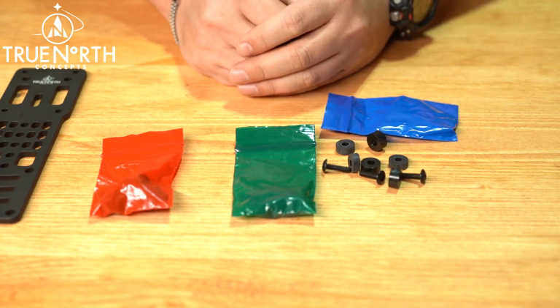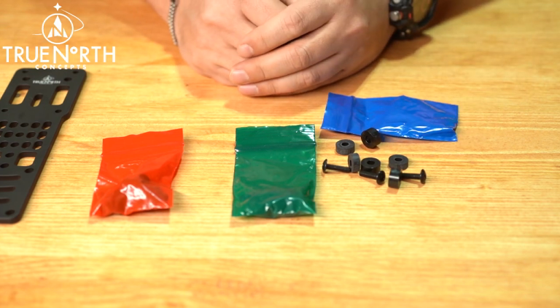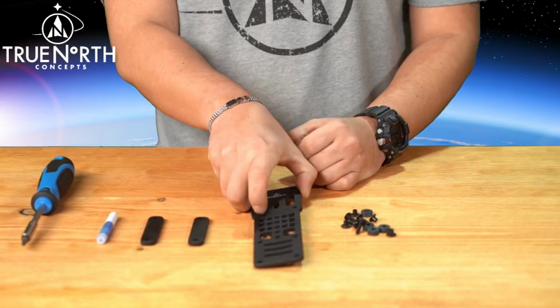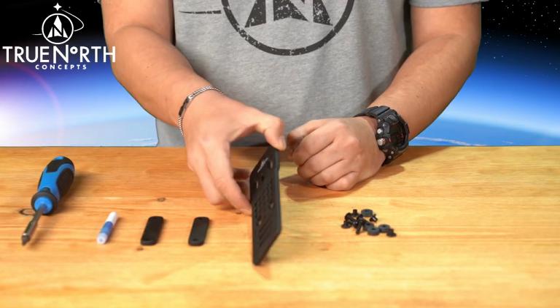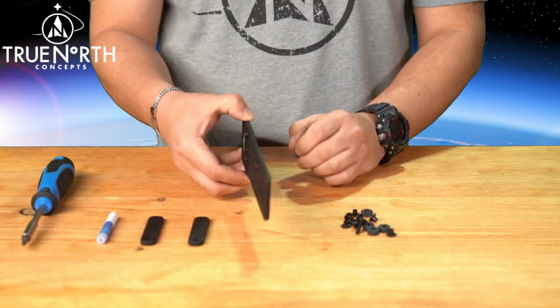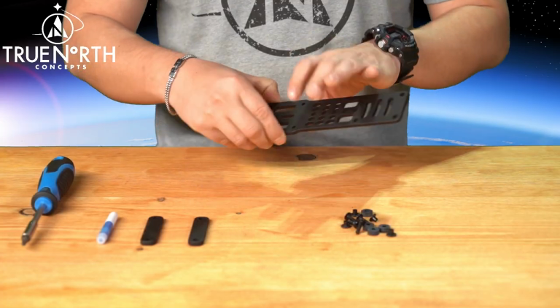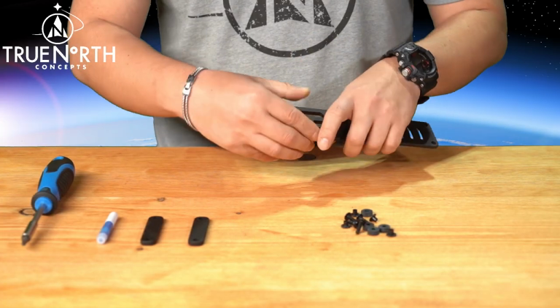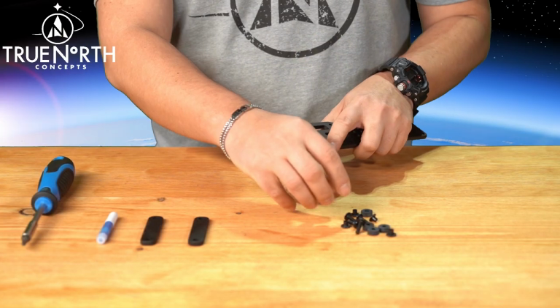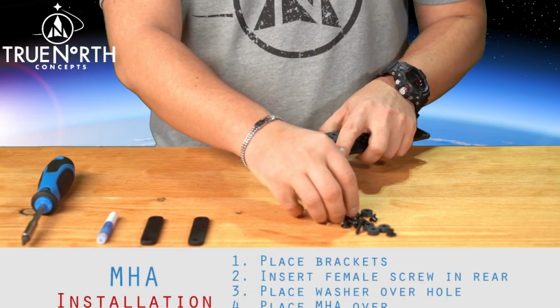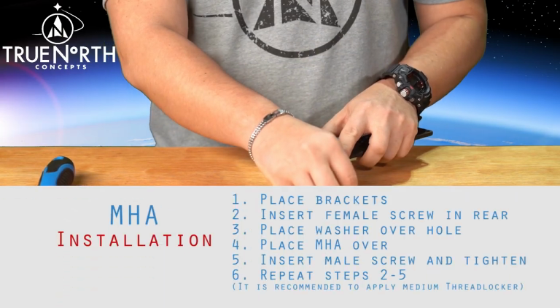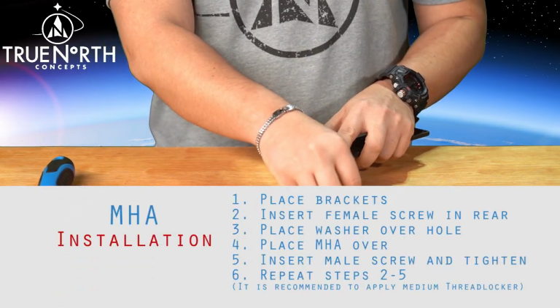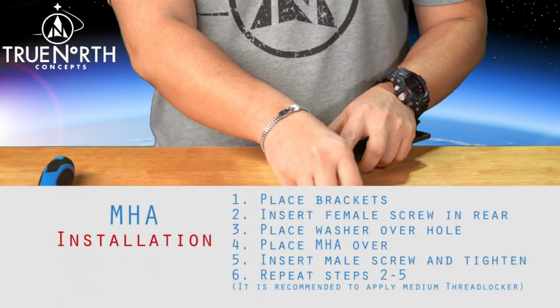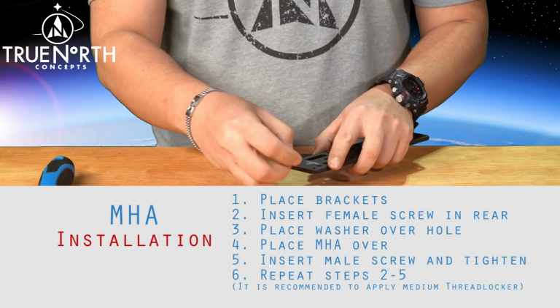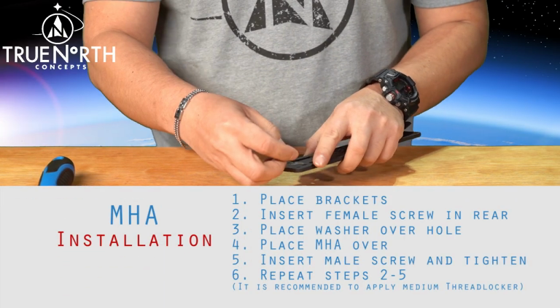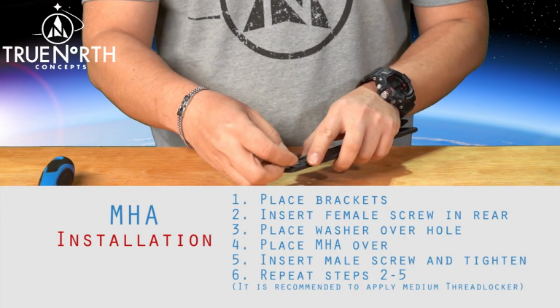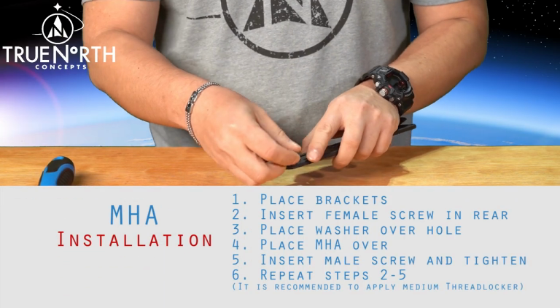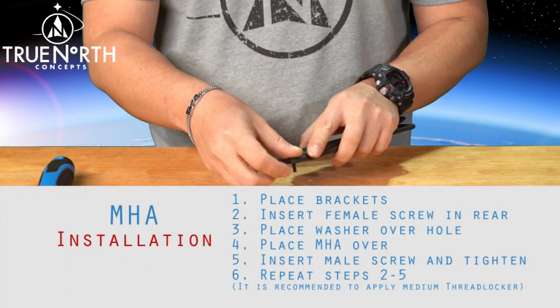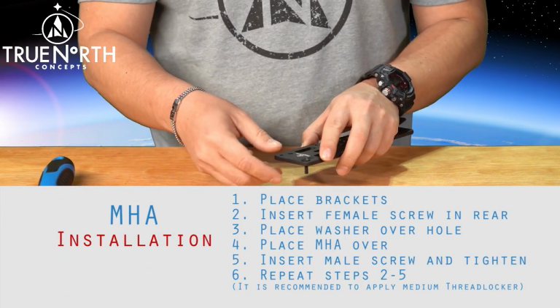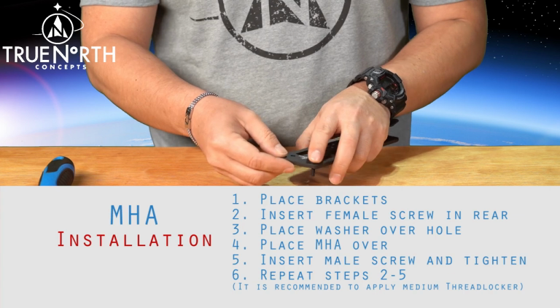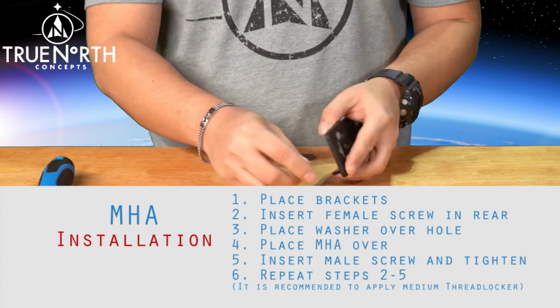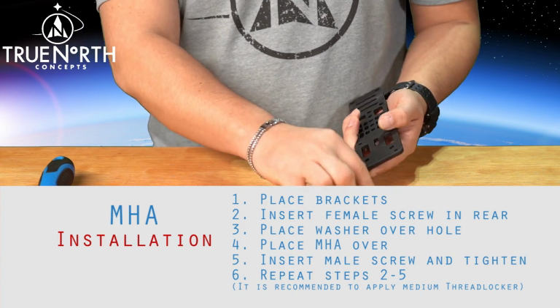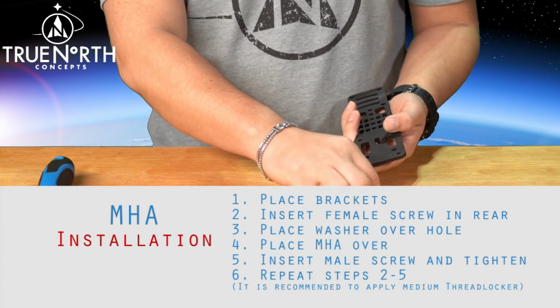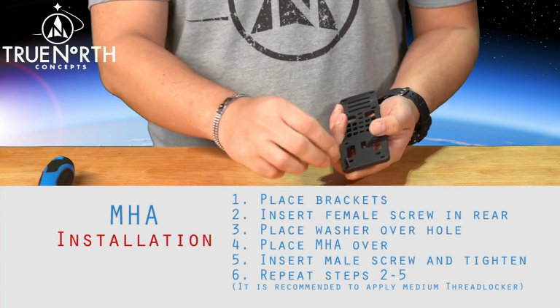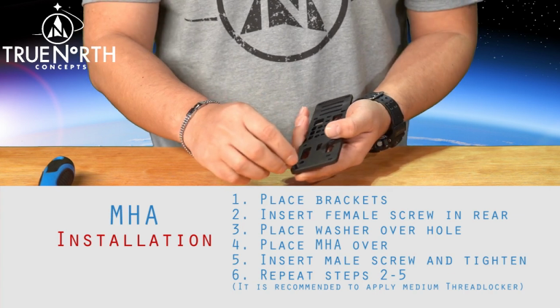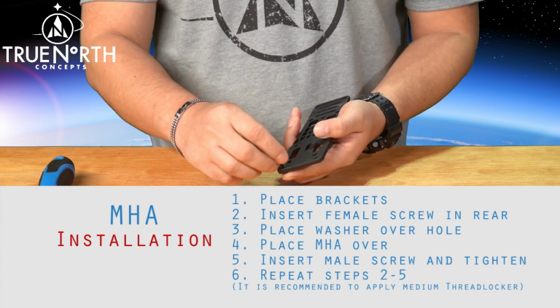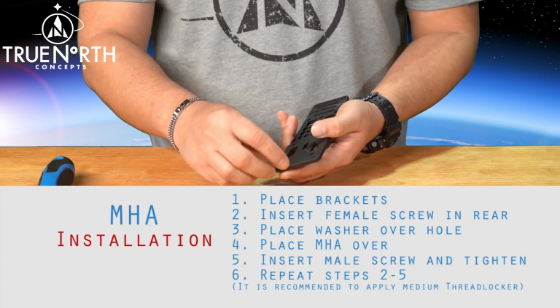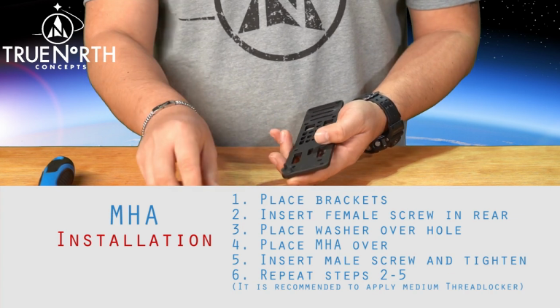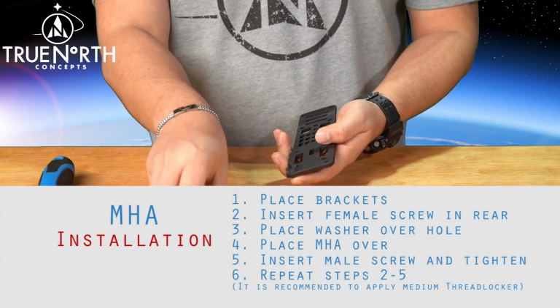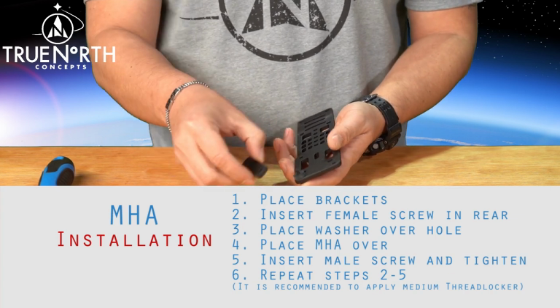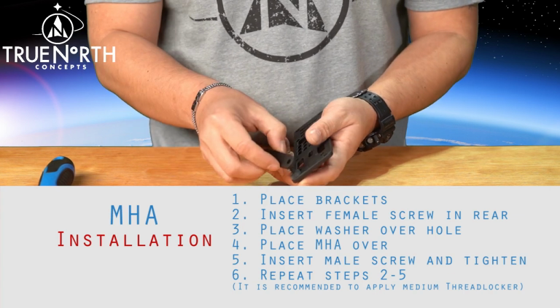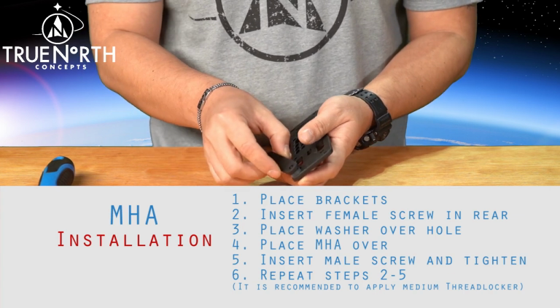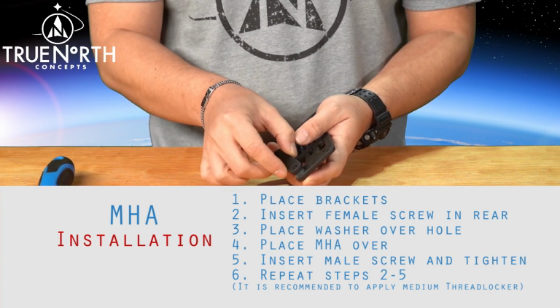Position and mount your holster onto the adapter and belt and find the position that works properly for you. Confirm your configuration and ensure you apply medium threadlocker to all screws.